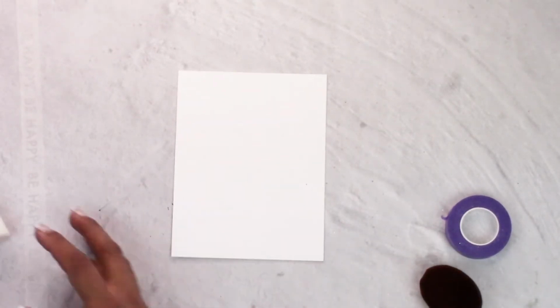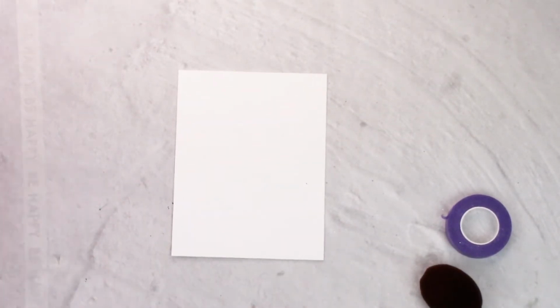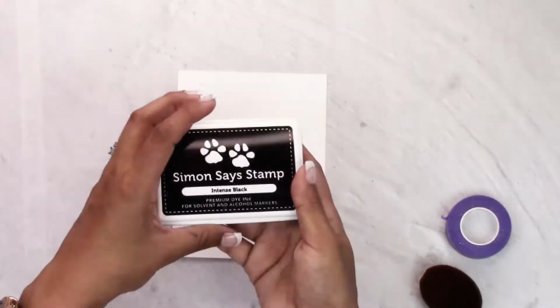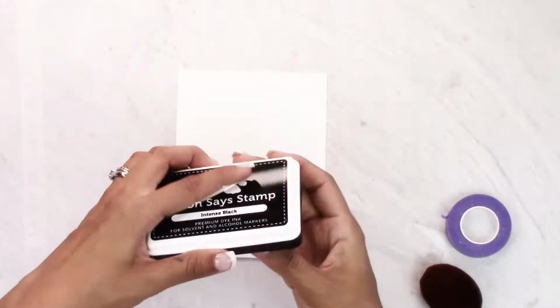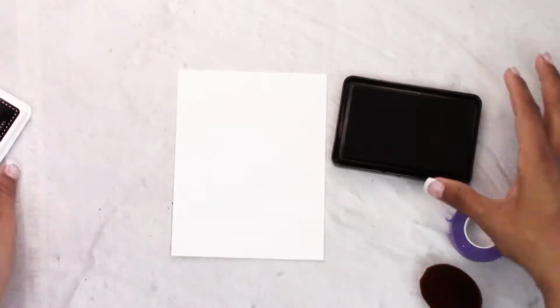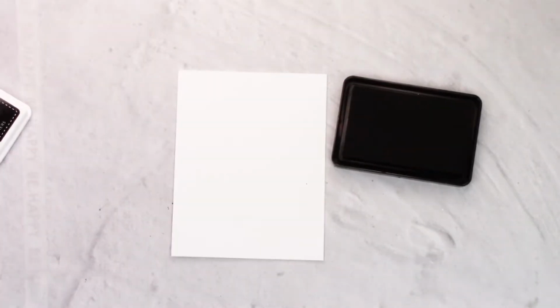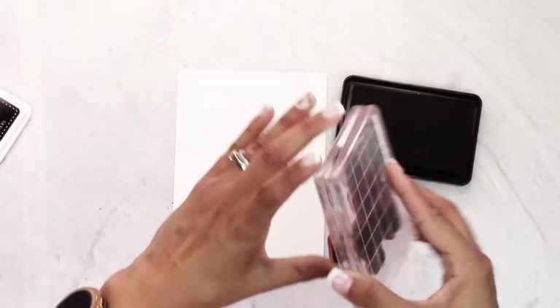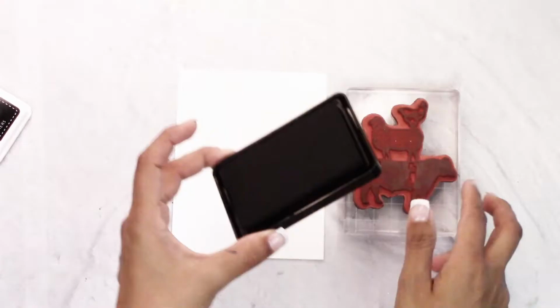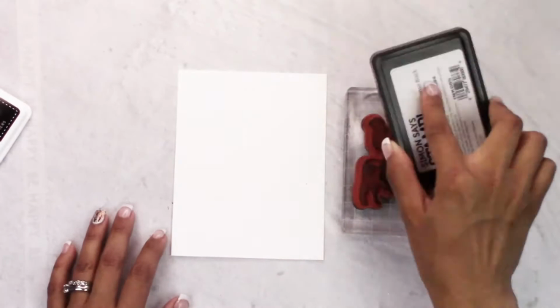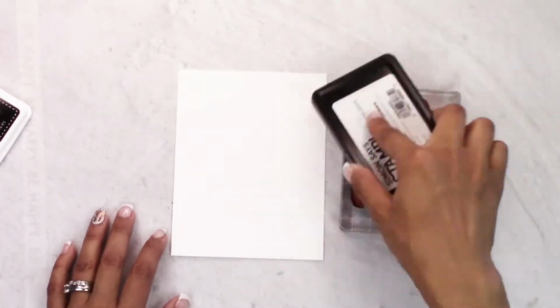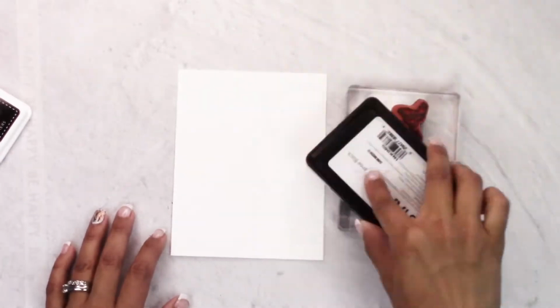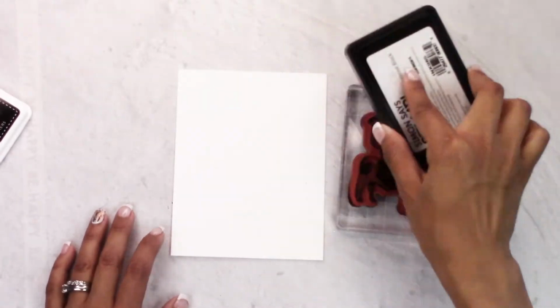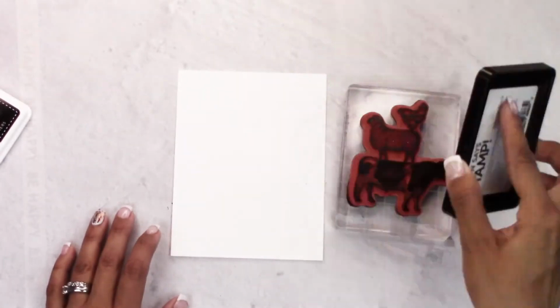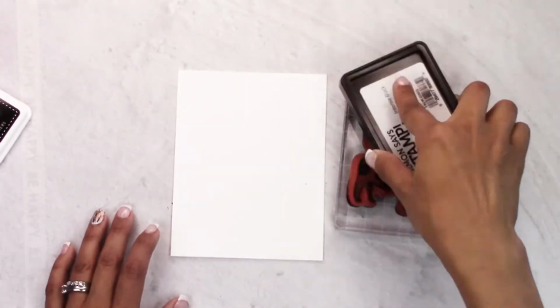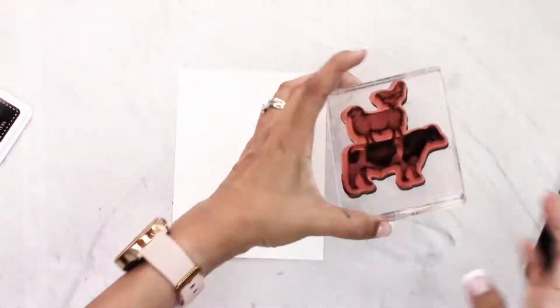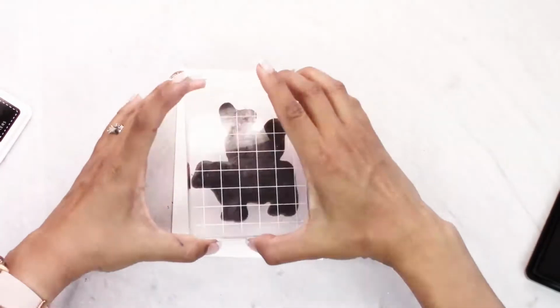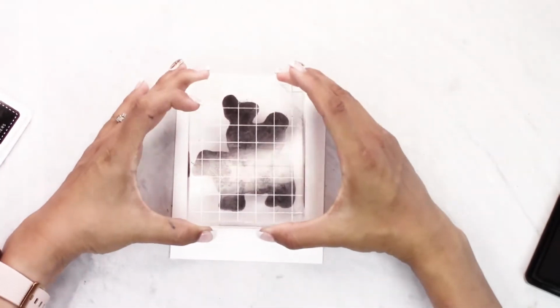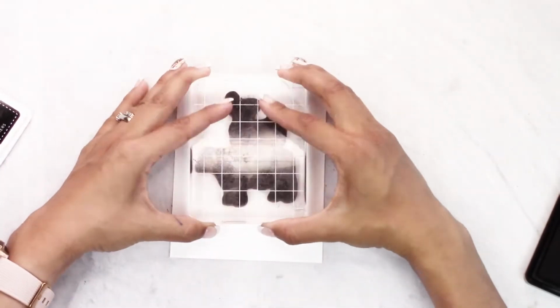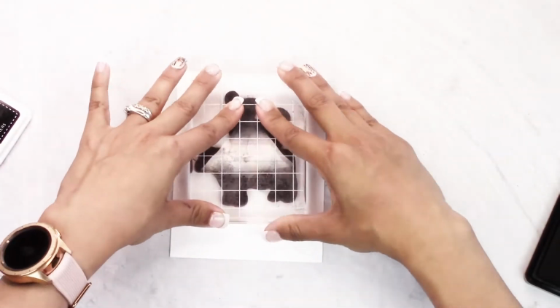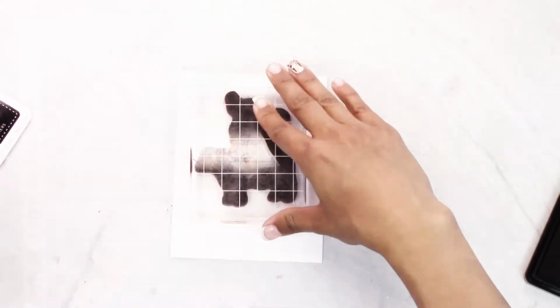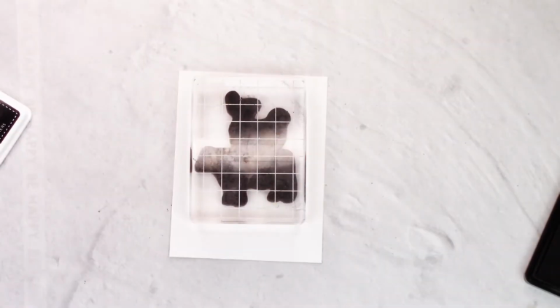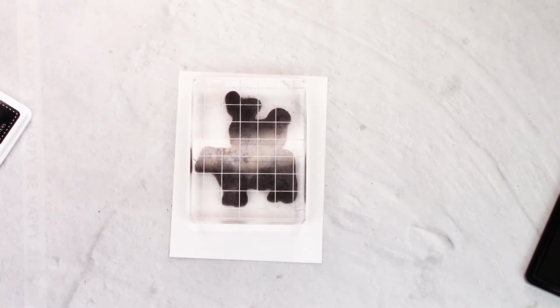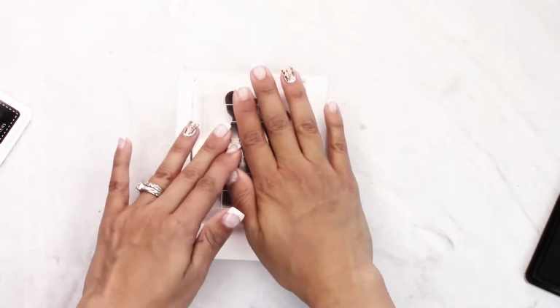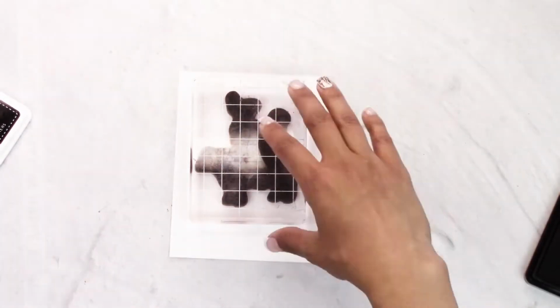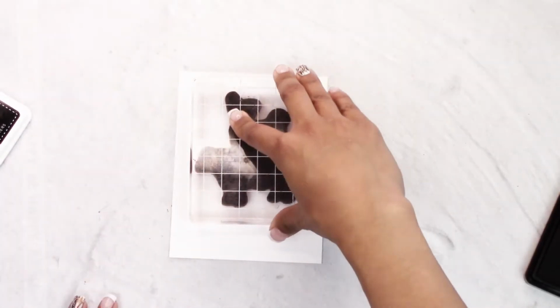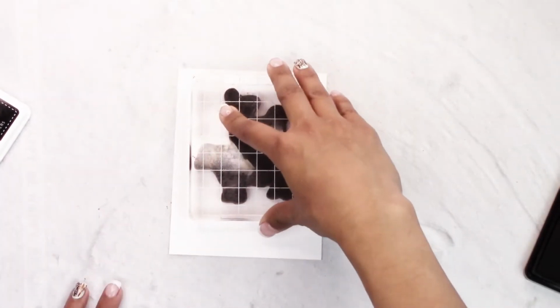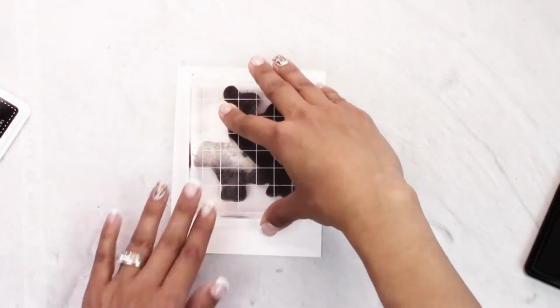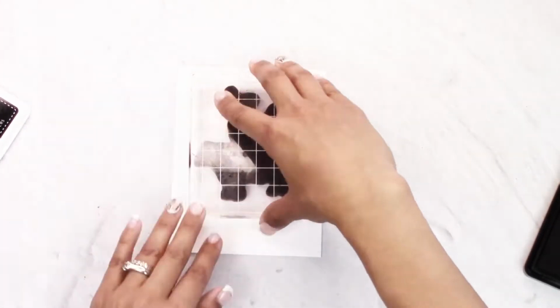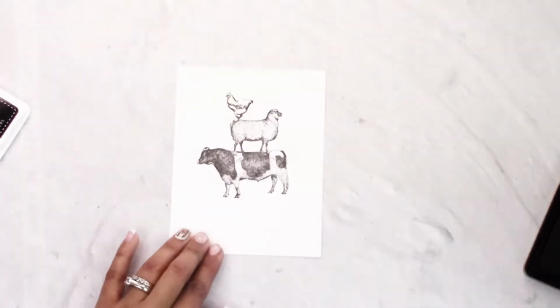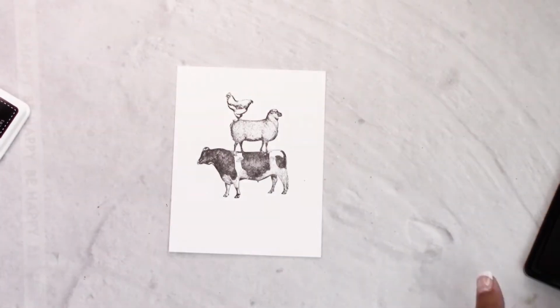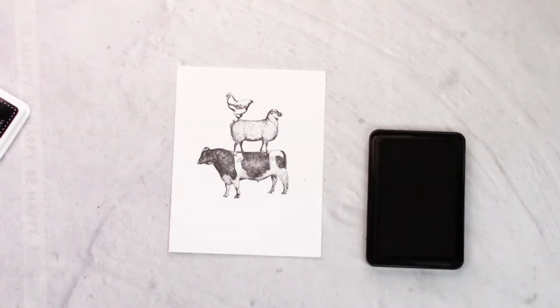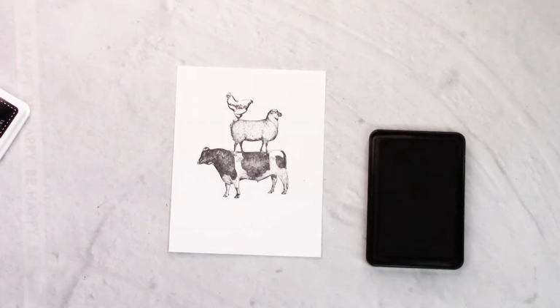The main stars of this project are the liquid masking fluid, washi tape, and ink blenders. We're going to begin by stamping the Funny Farm animals onto our card base, which has been pre-cut to four and a quarter by five and a half.